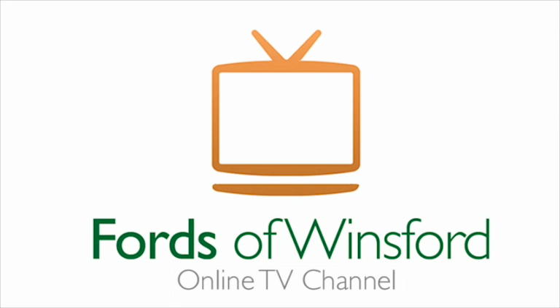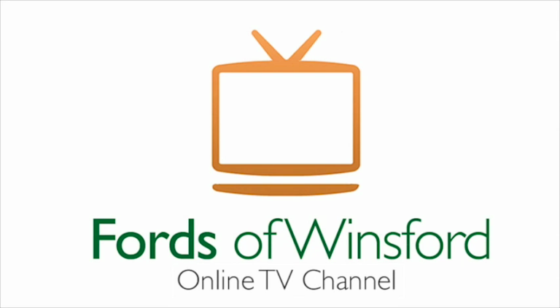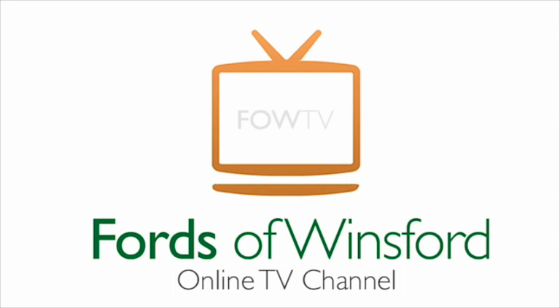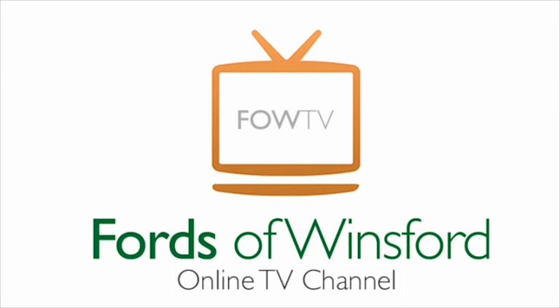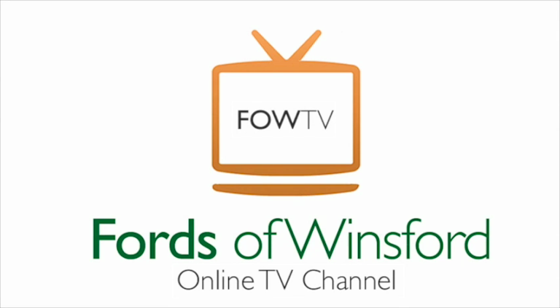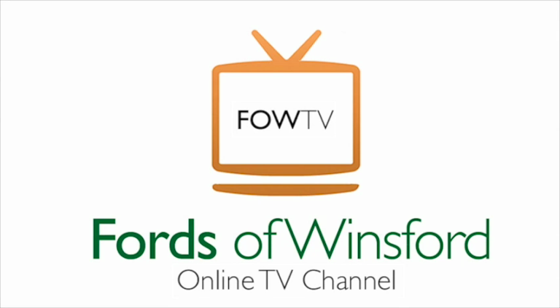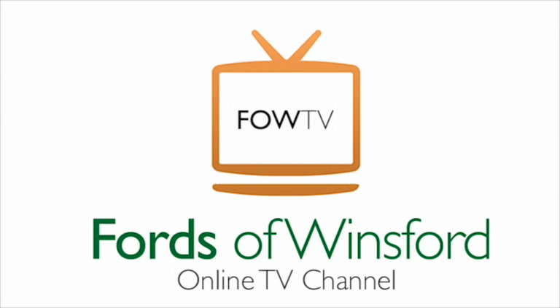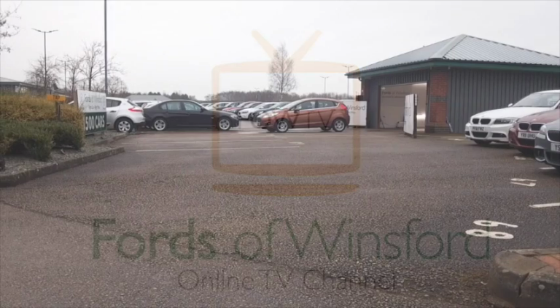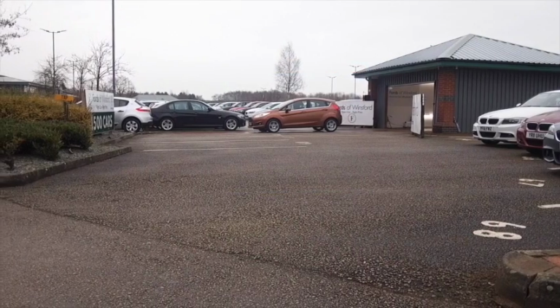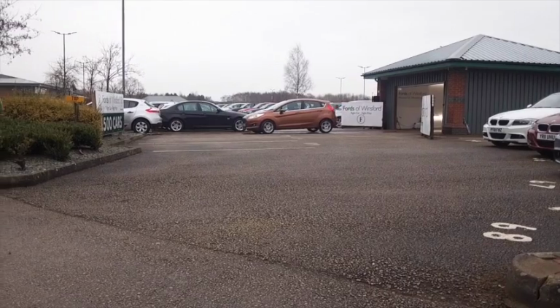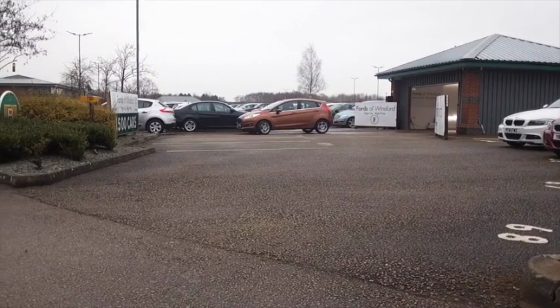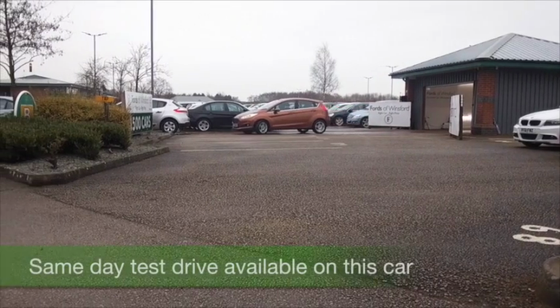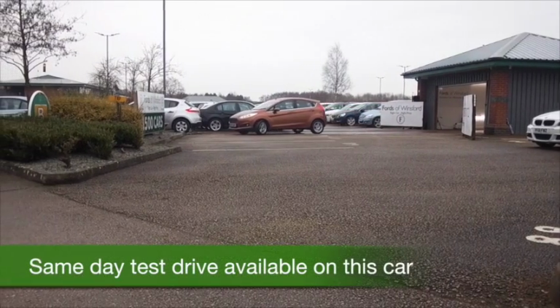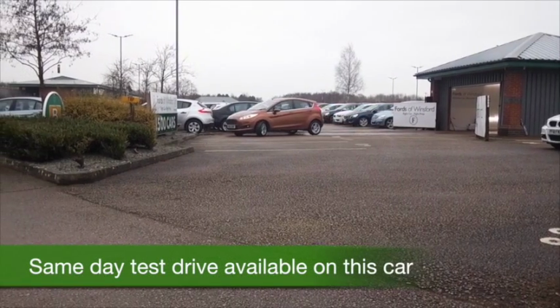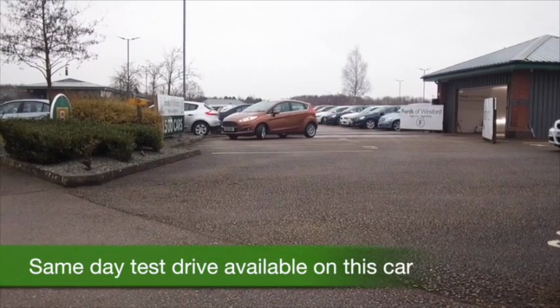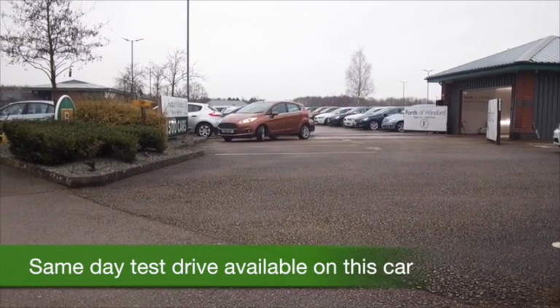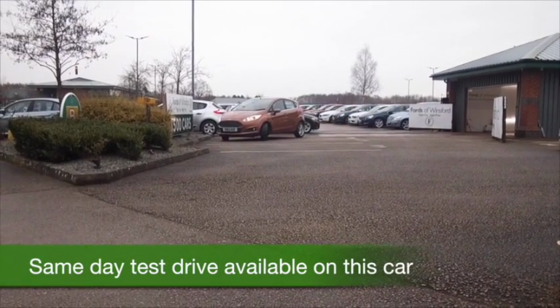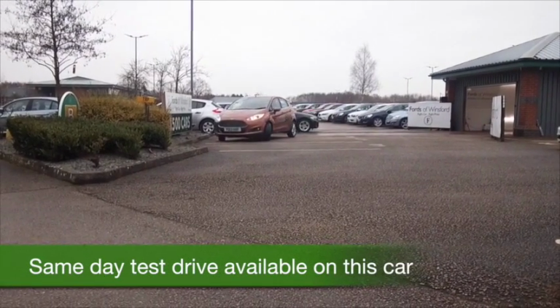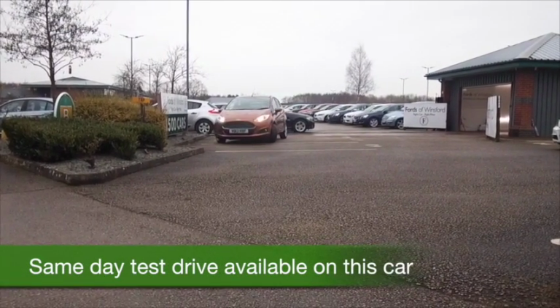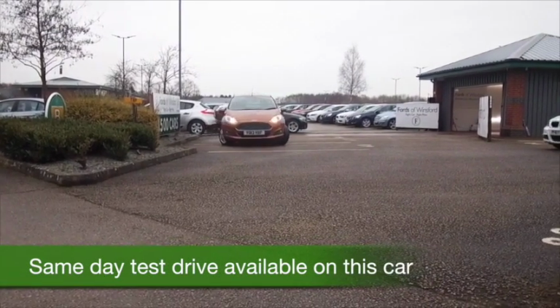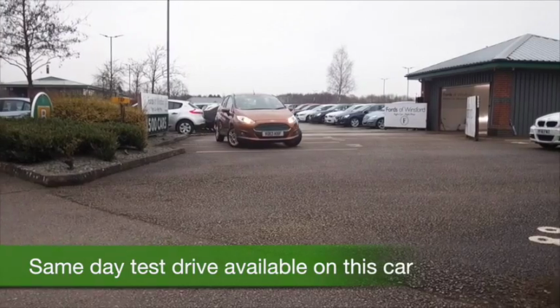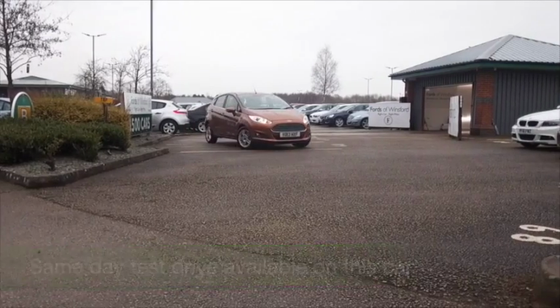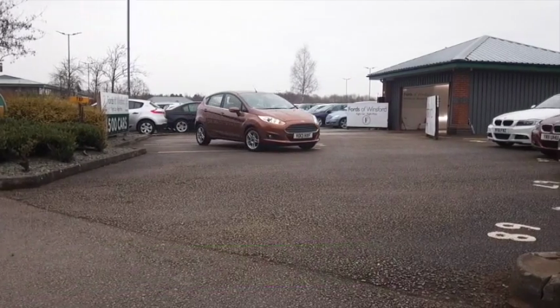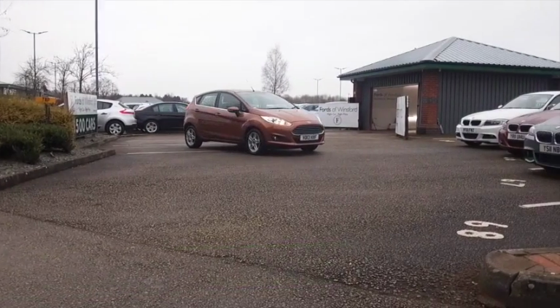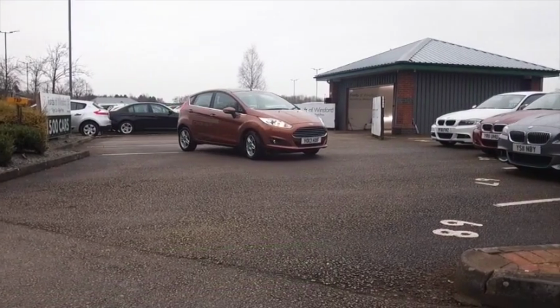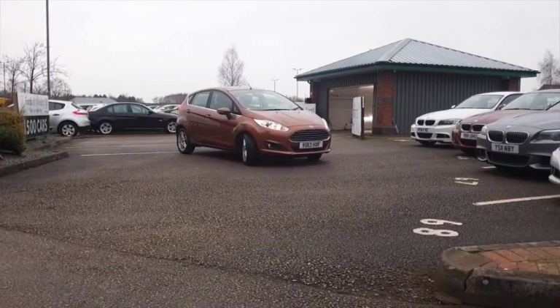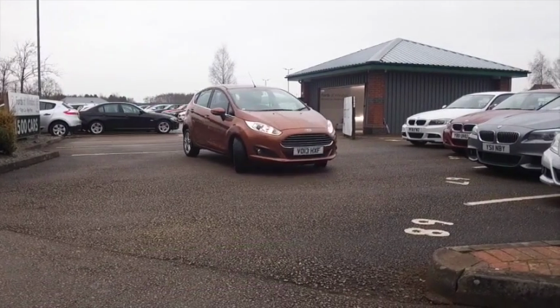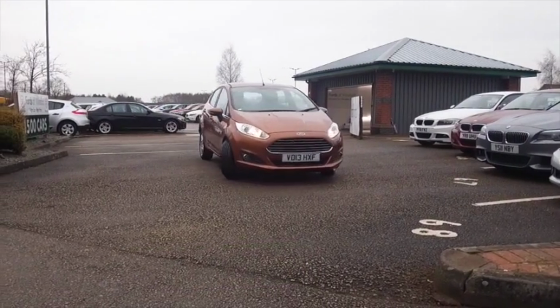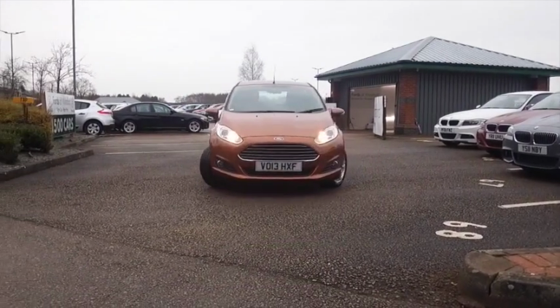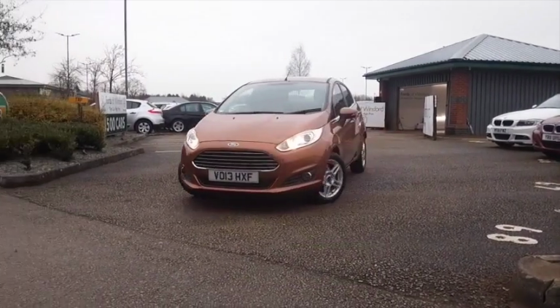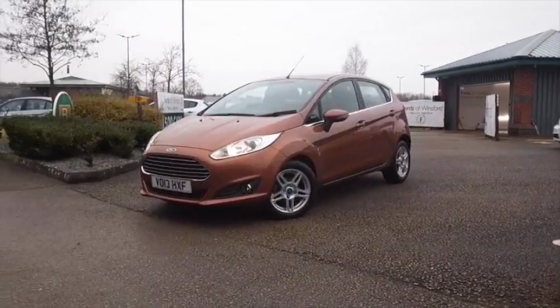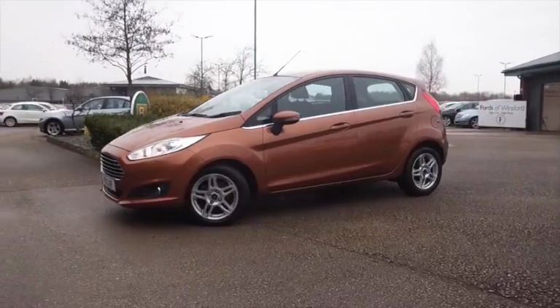Here we have an absolutely stunning looking Ford Fiesta in a kind of bronze colour, I would say. It's a very unique colour, I know that. You'll certainly stand out from the crowd, looking good.